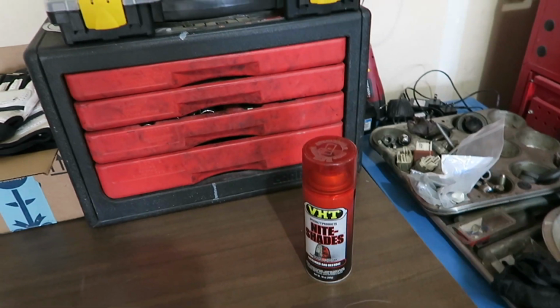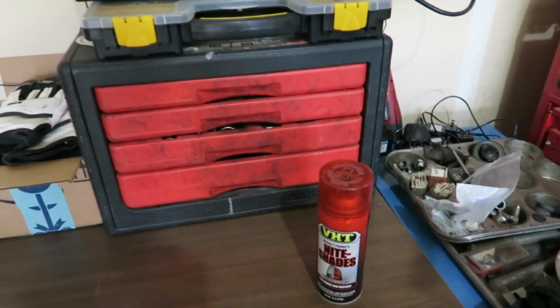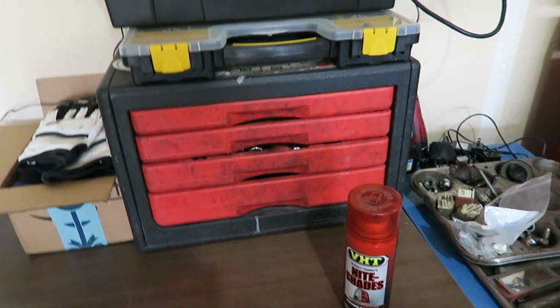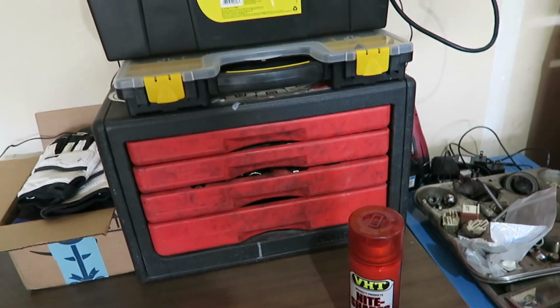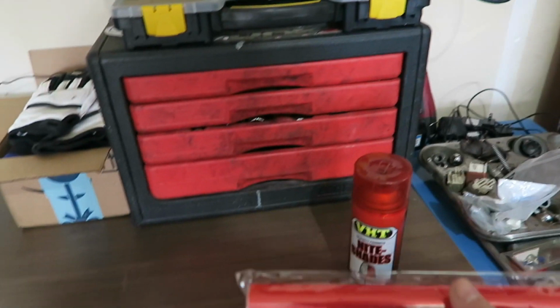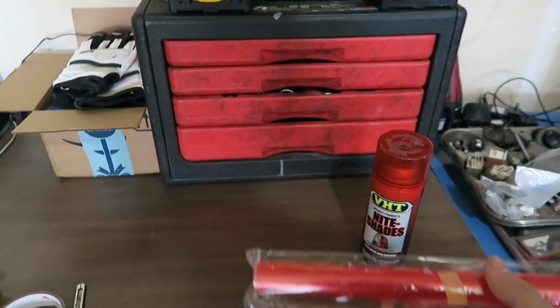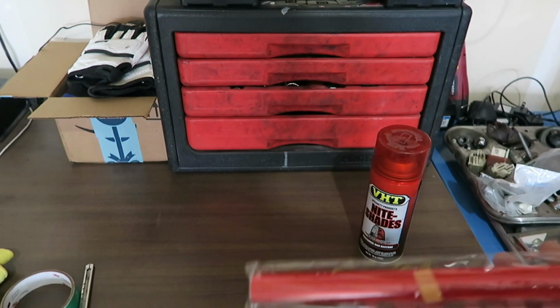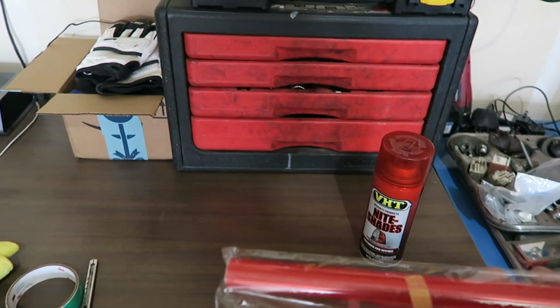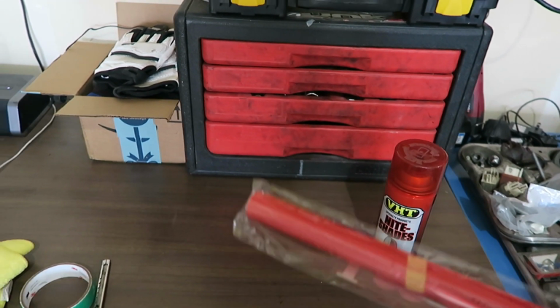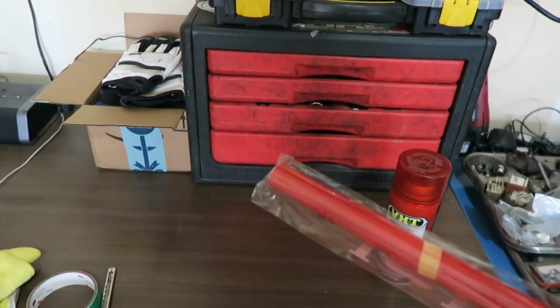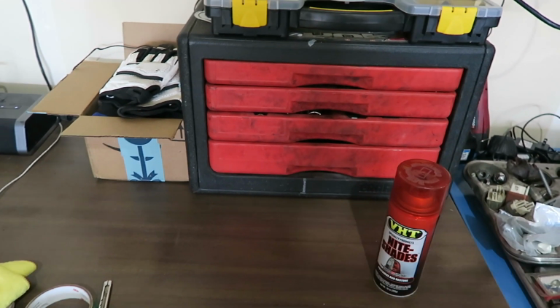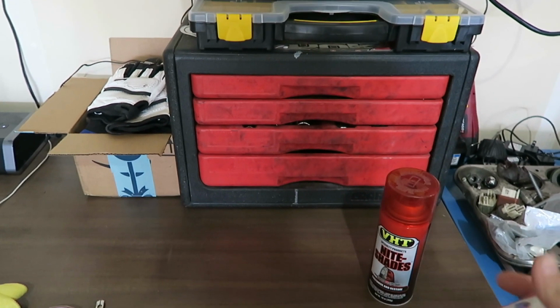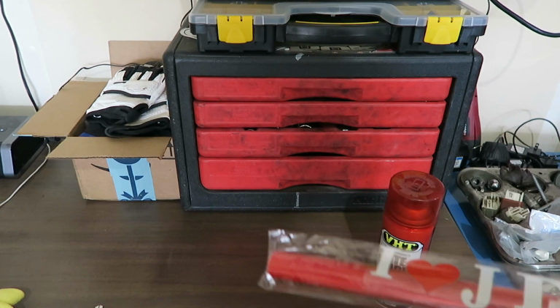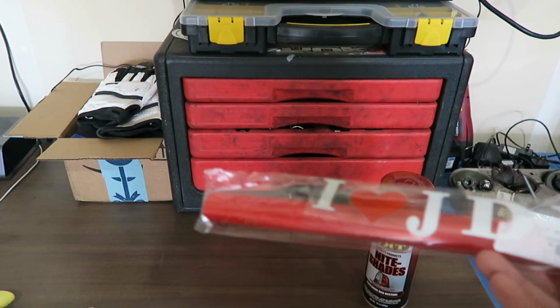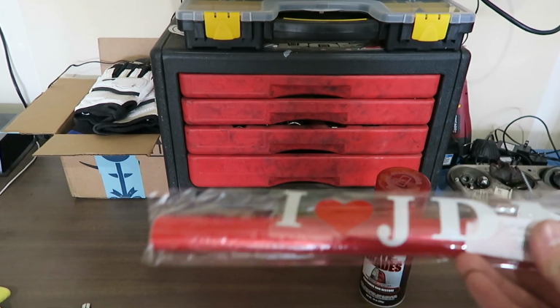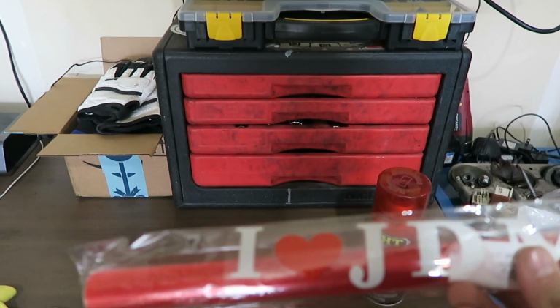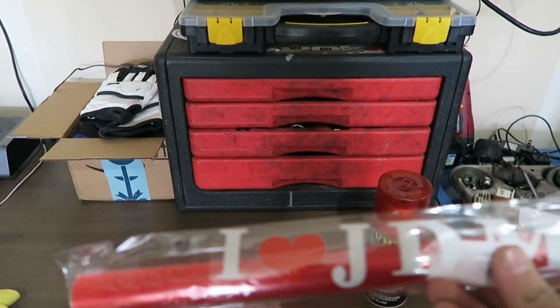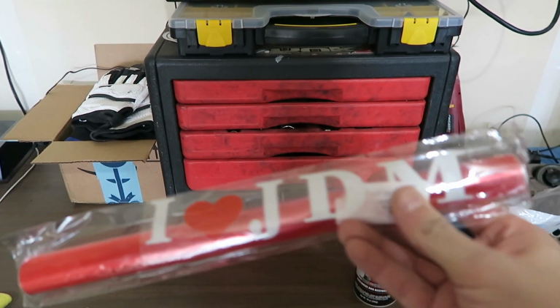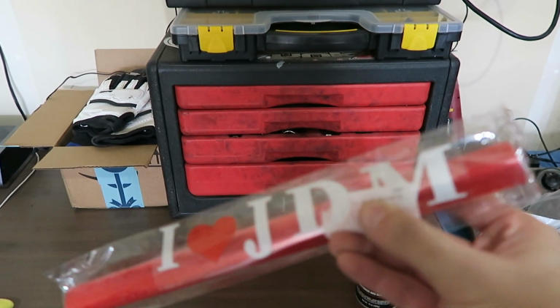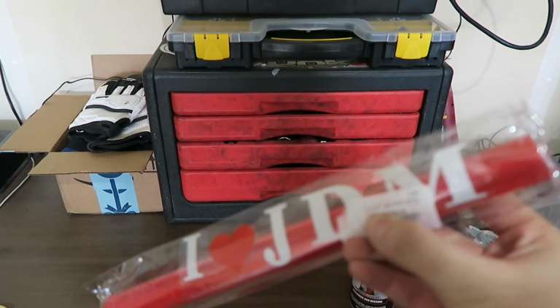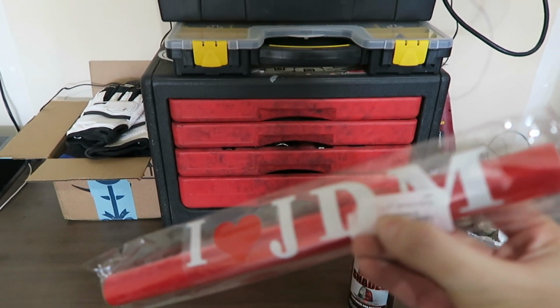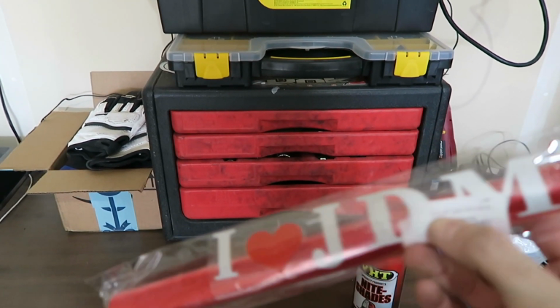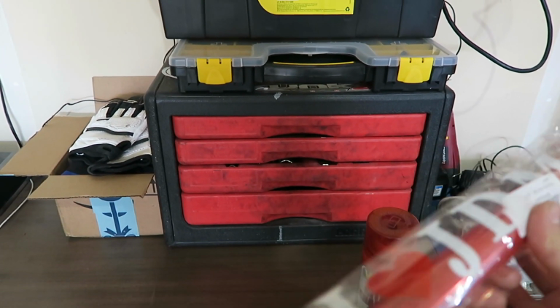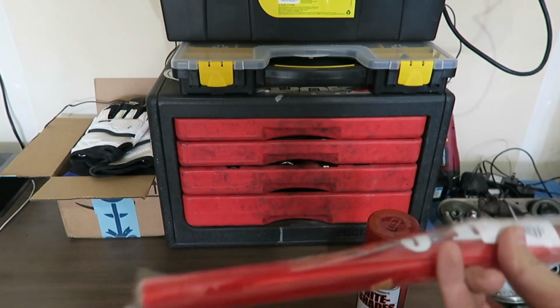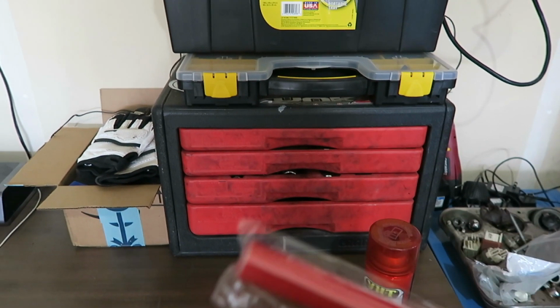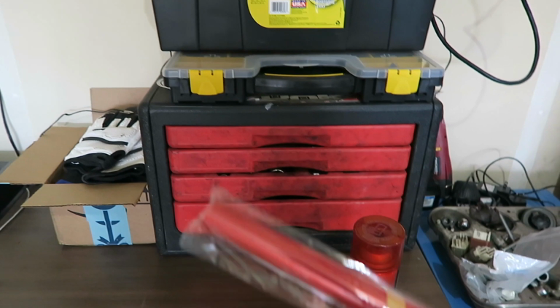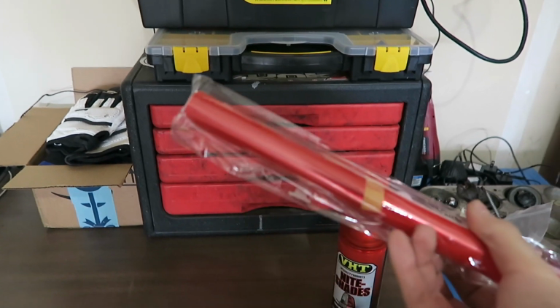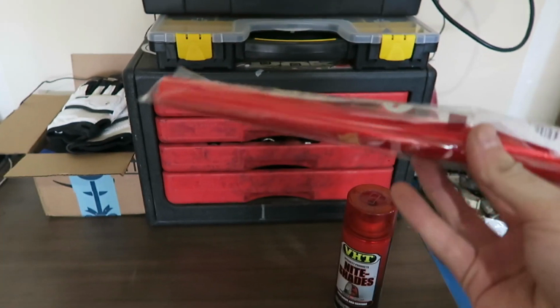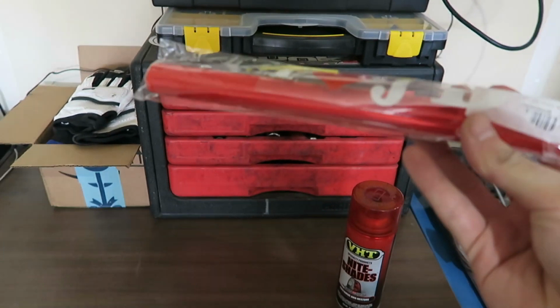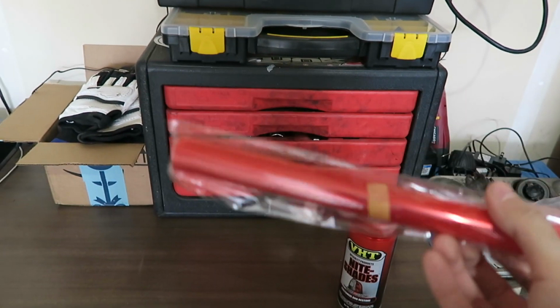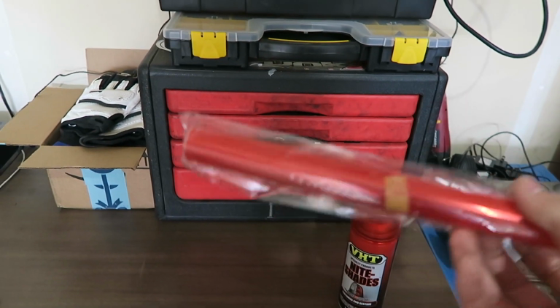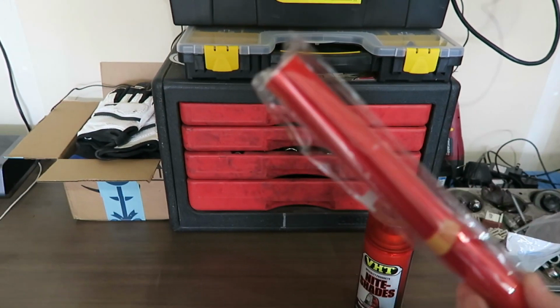I'm gonna try this cheap tint which was appropriately labeled 'I Love JDM' — I found this for six bucks on Amazon. So let's see how well this works.